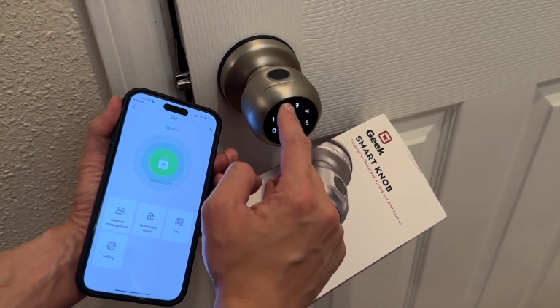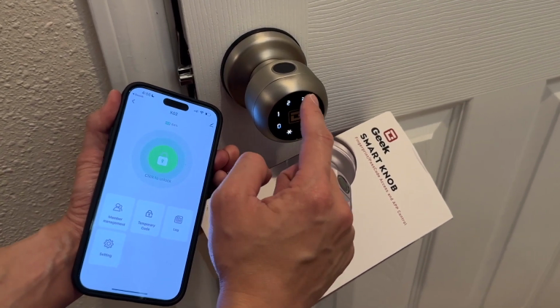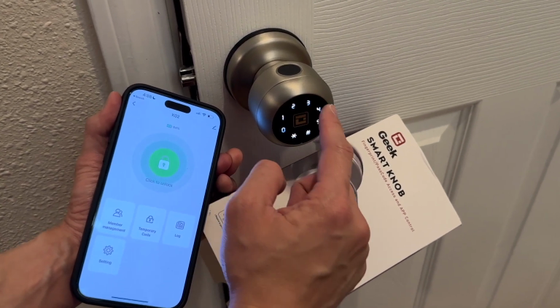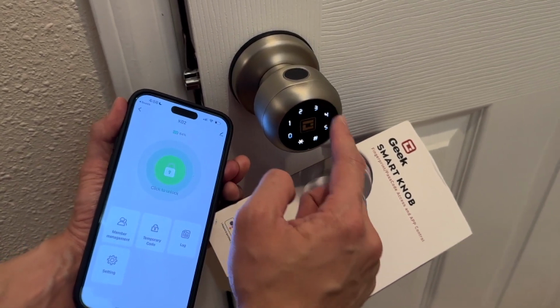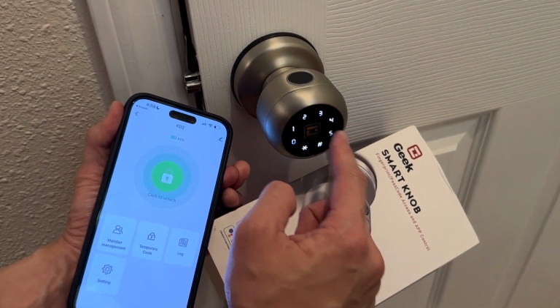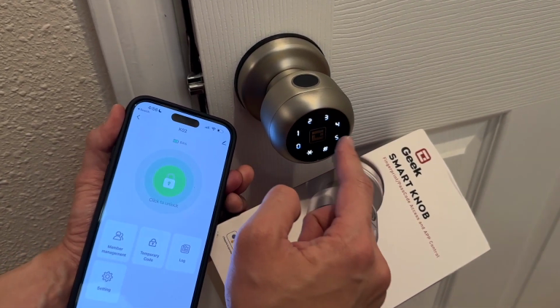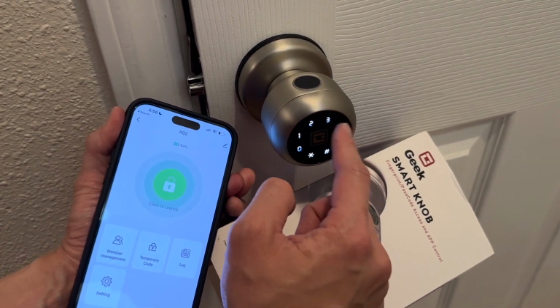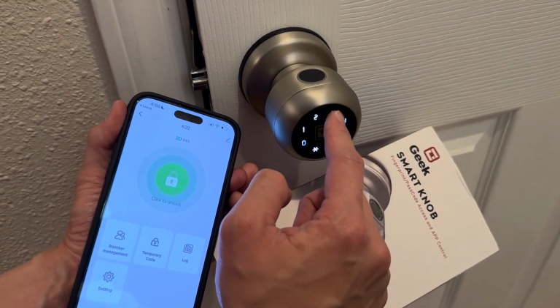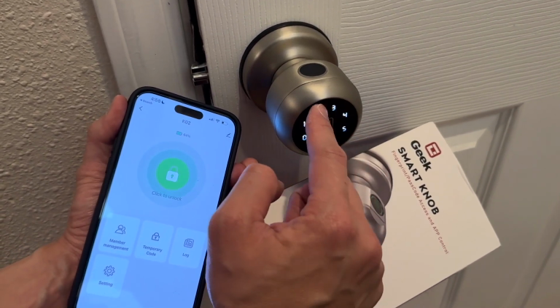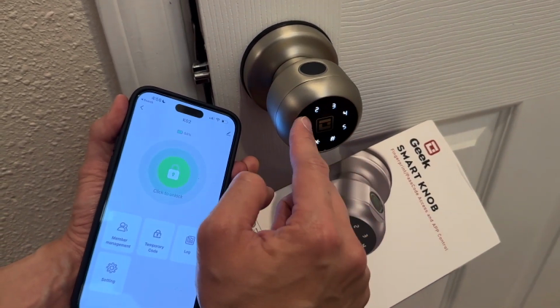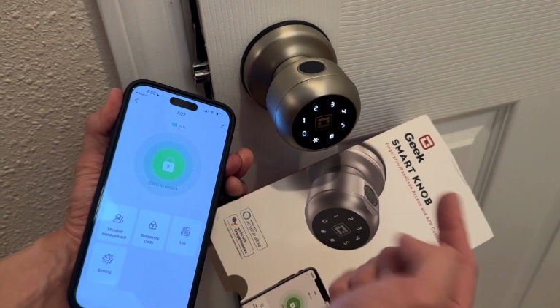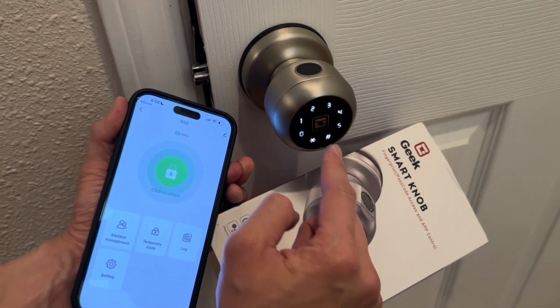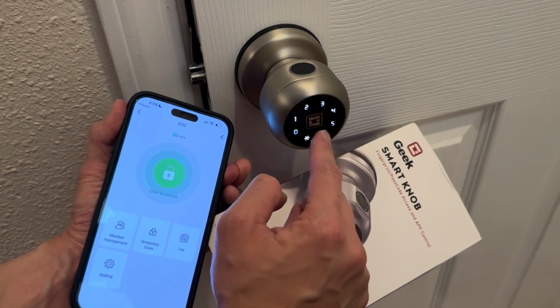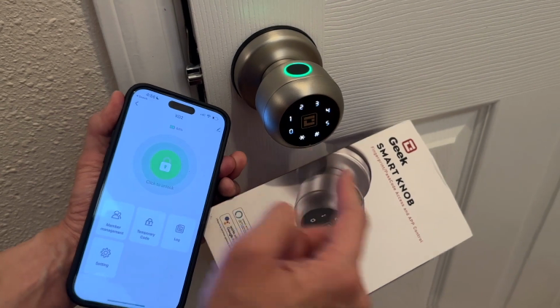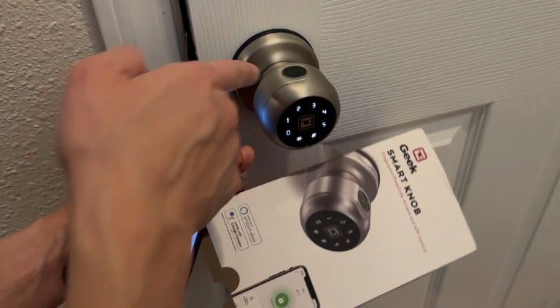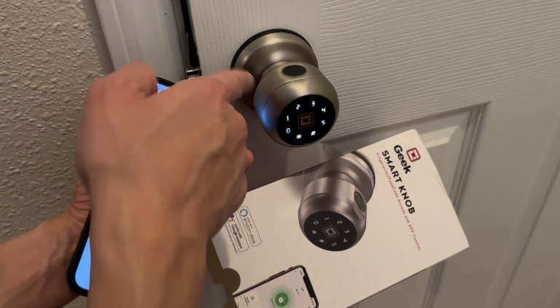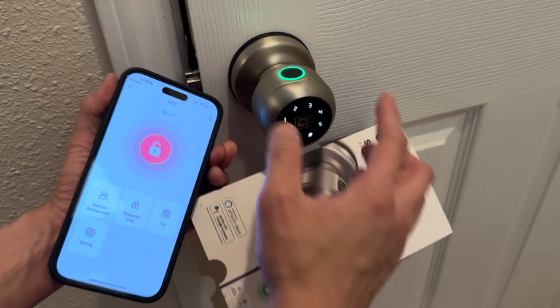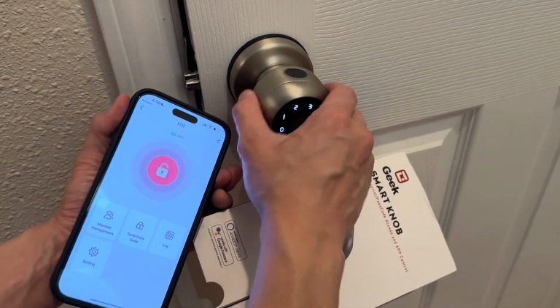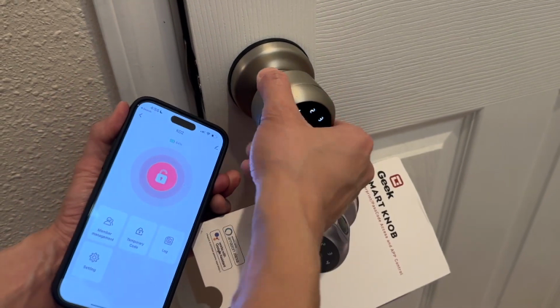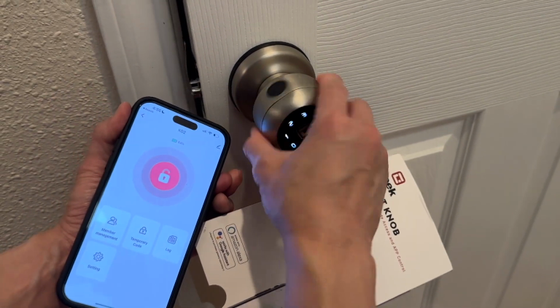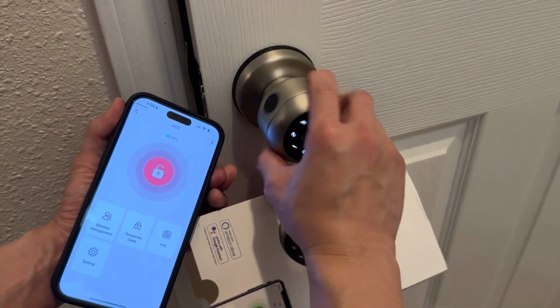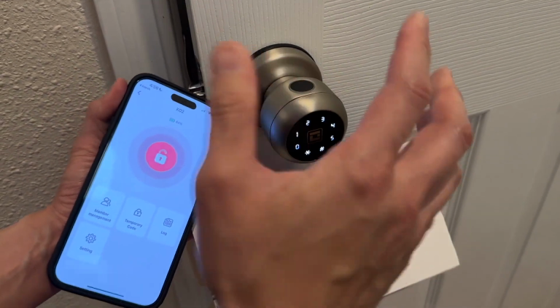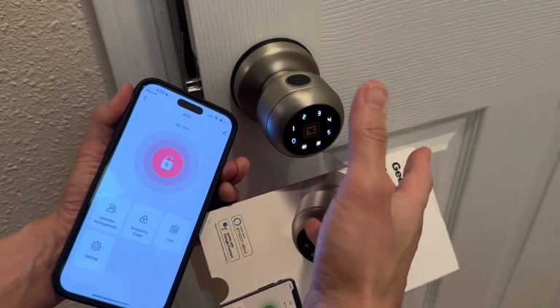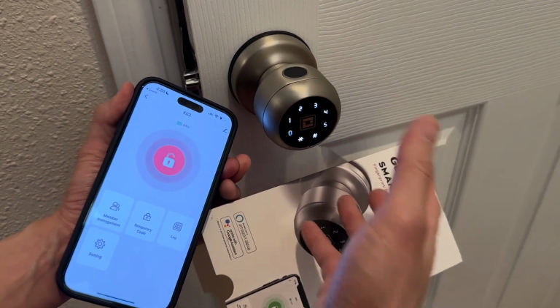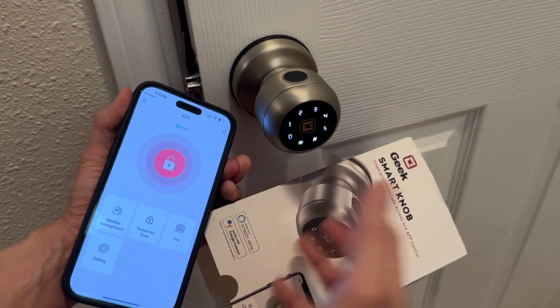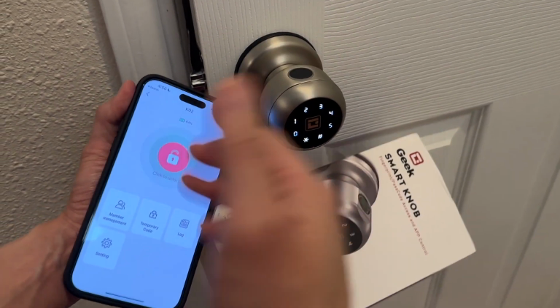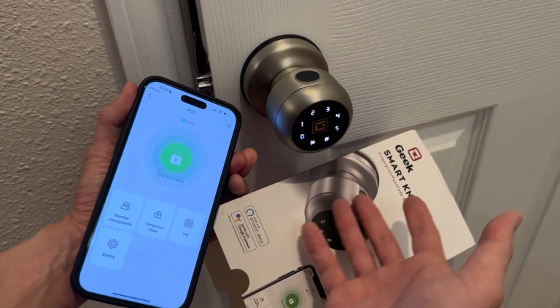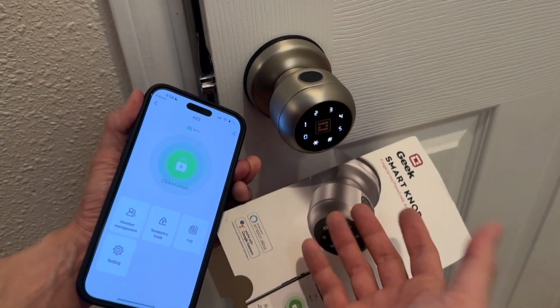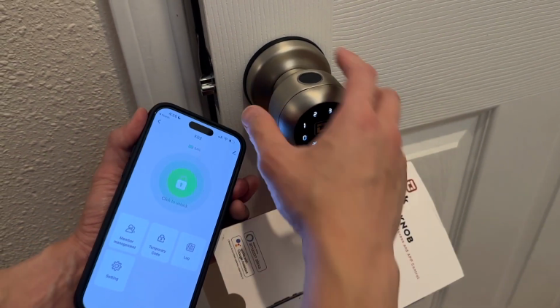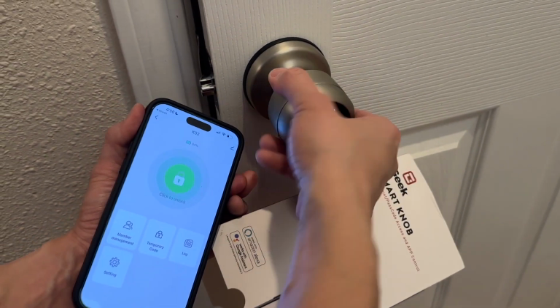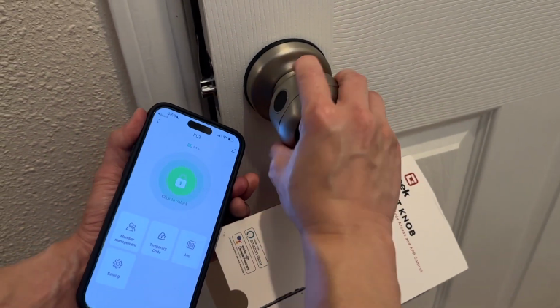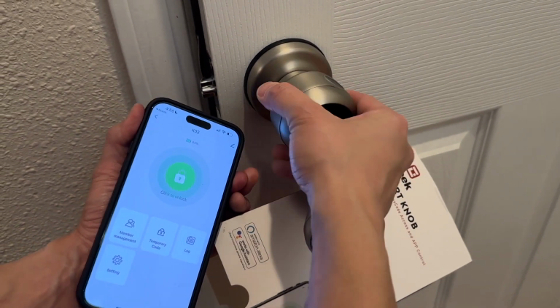One, two, three, four, five, five, four, three, two, one — that's my code. Unlock, and boom, you can unlock right there. And it'll auto lock again because I have it set for auto lock. See, now it's locked.